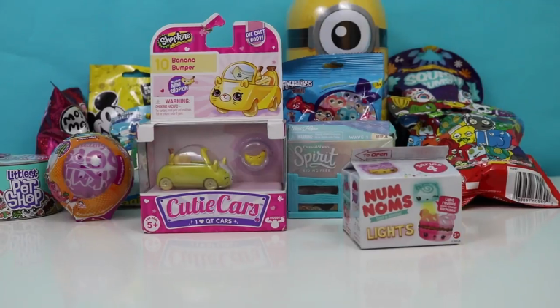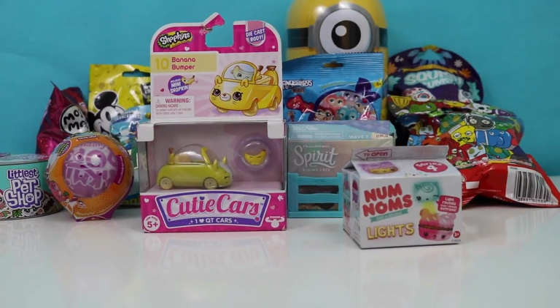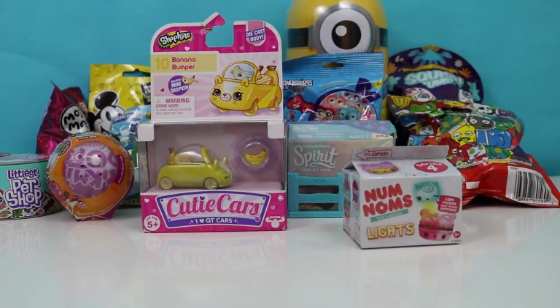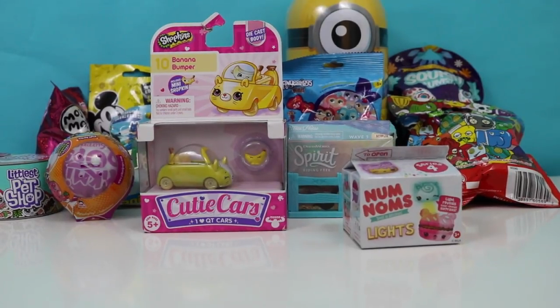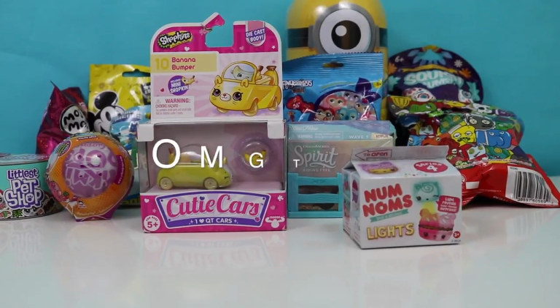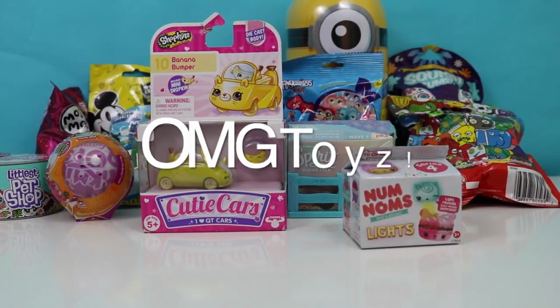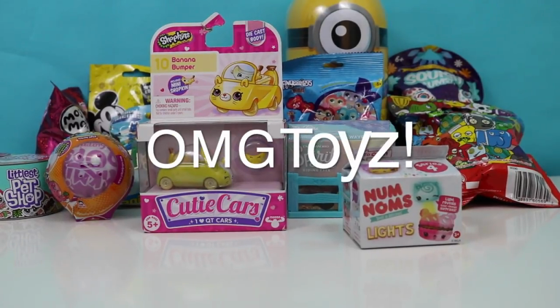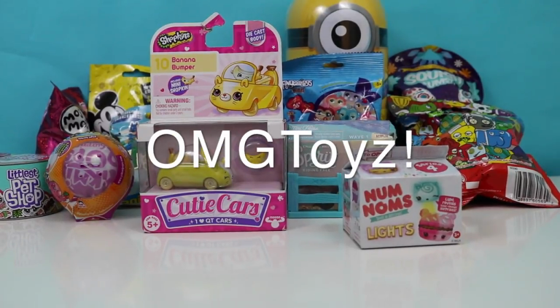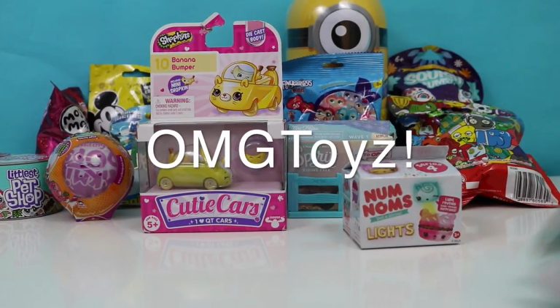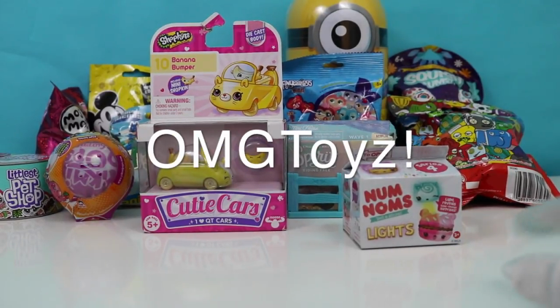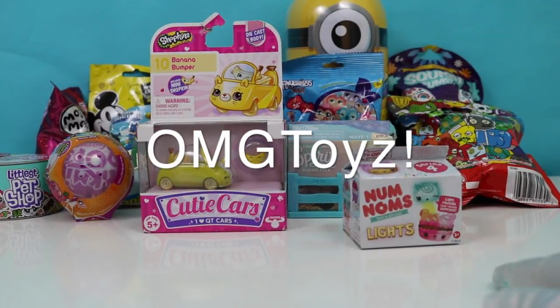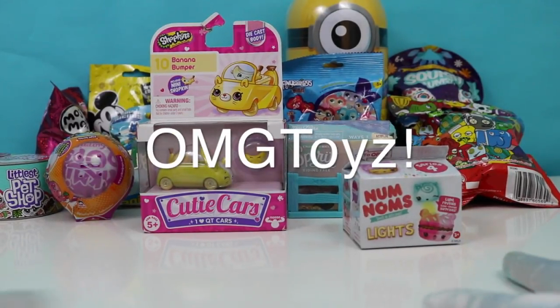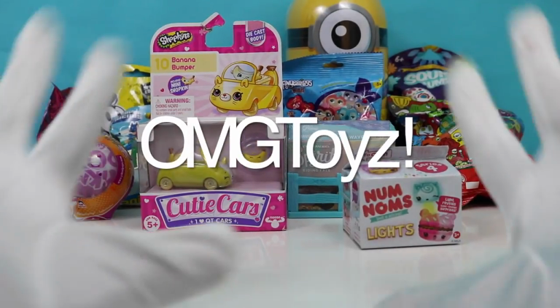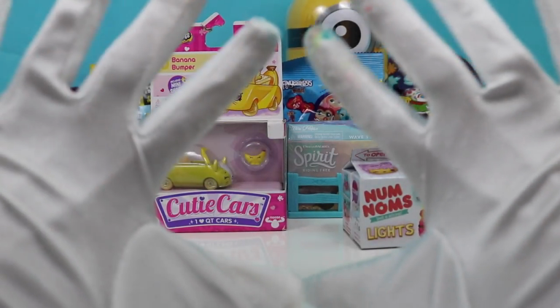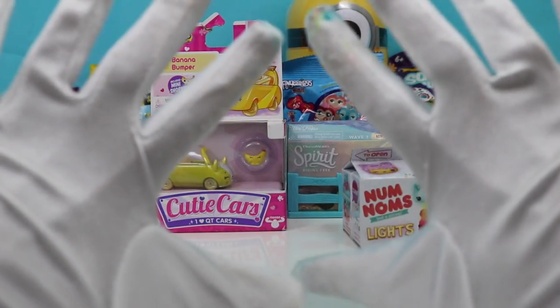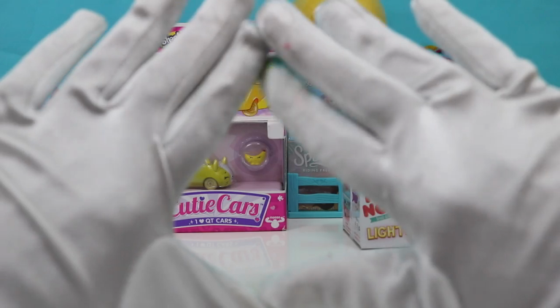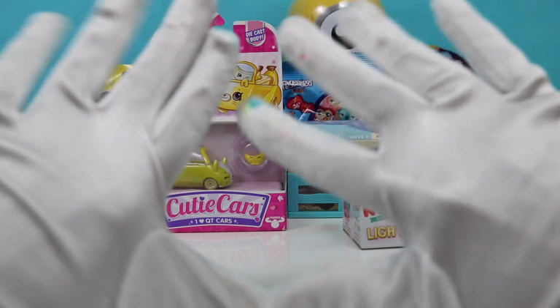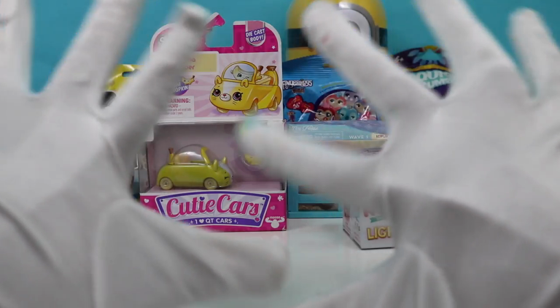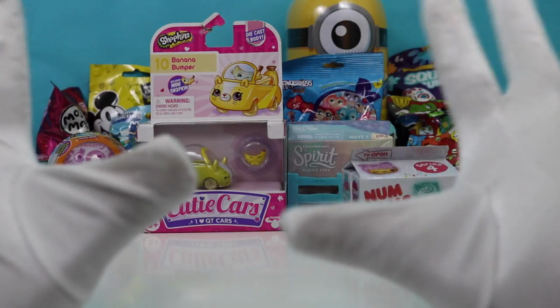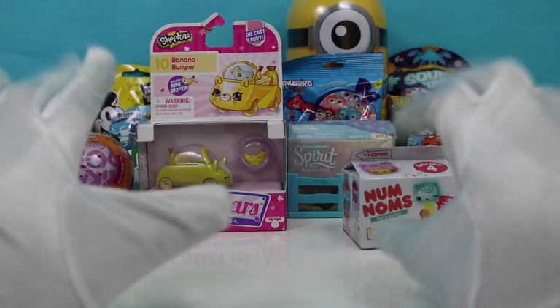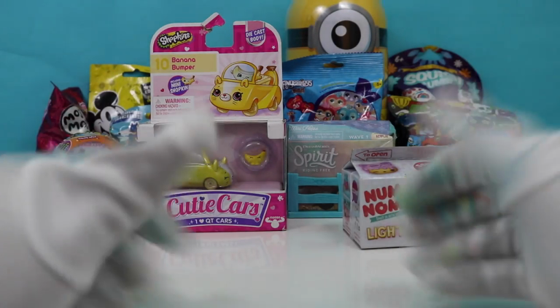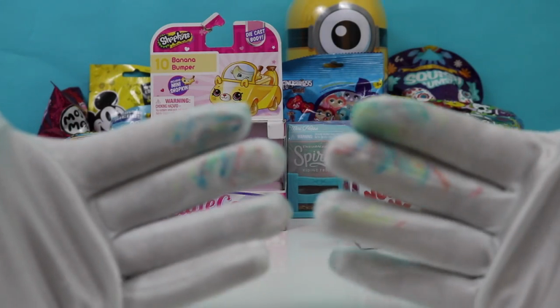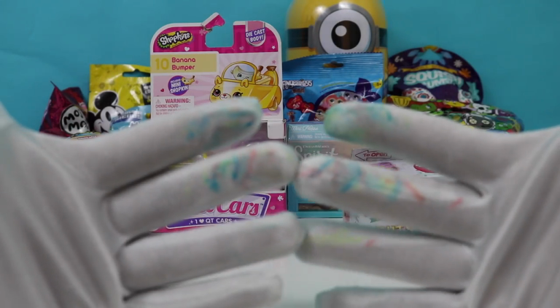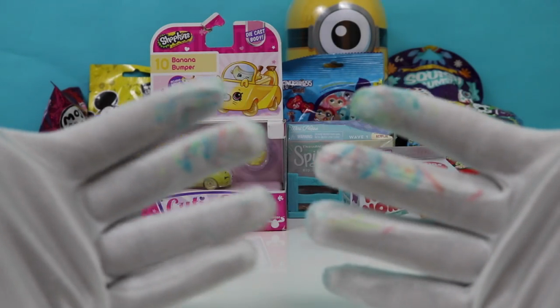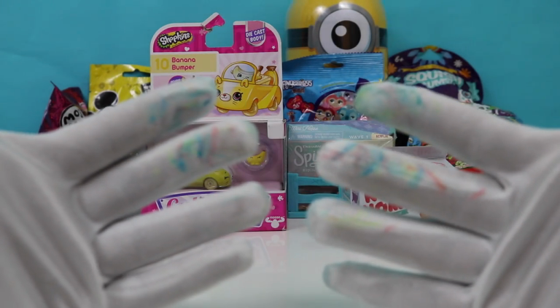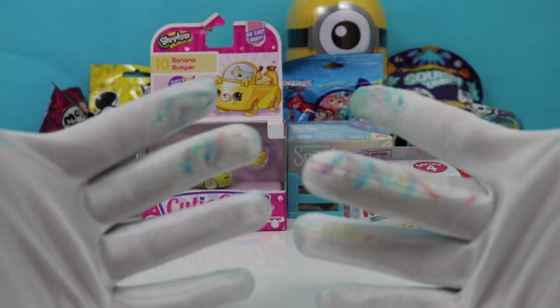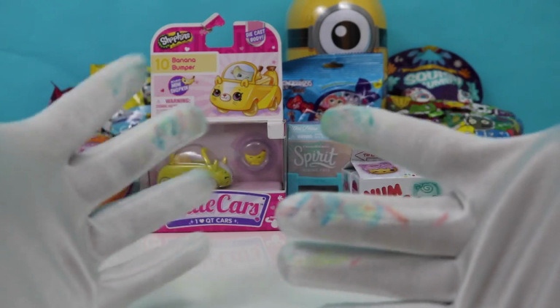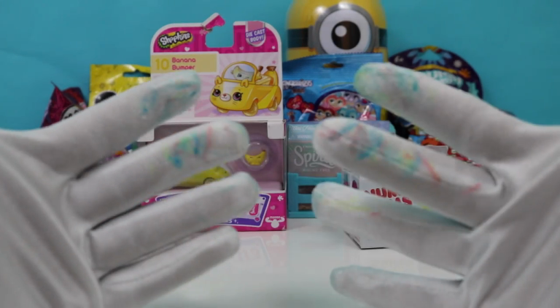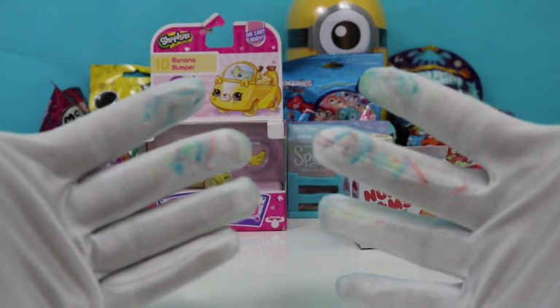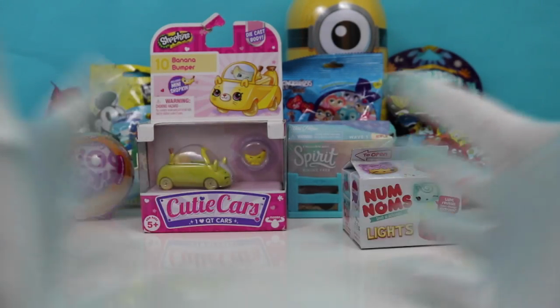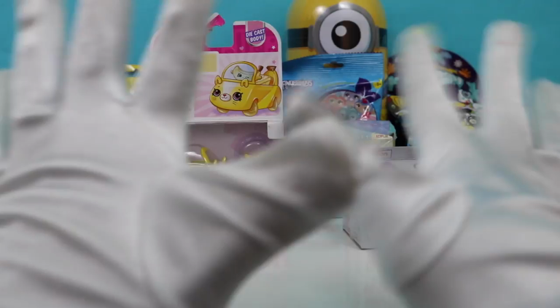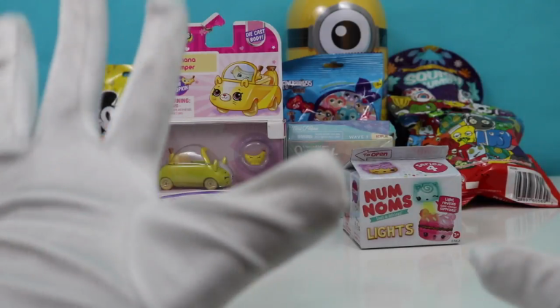OMG toys! I'm in my Frozen Elsa gloves again, but I got some Play-Doh on them from last time — but that's okay.